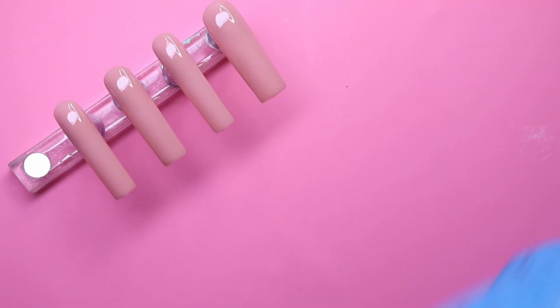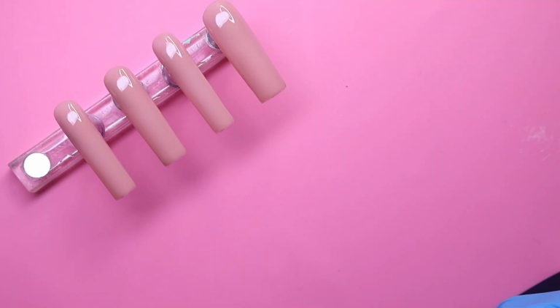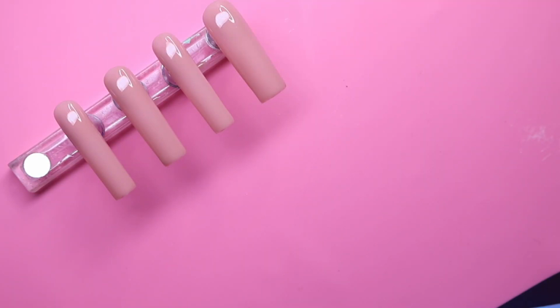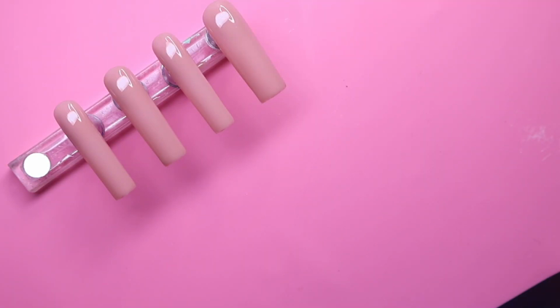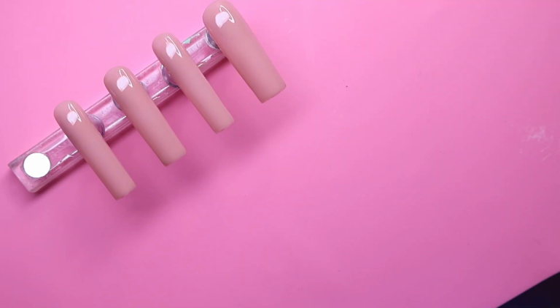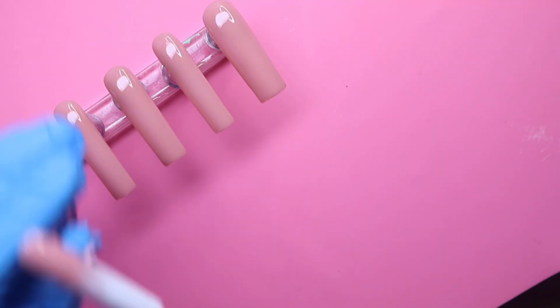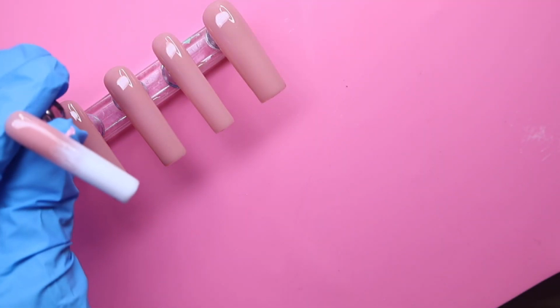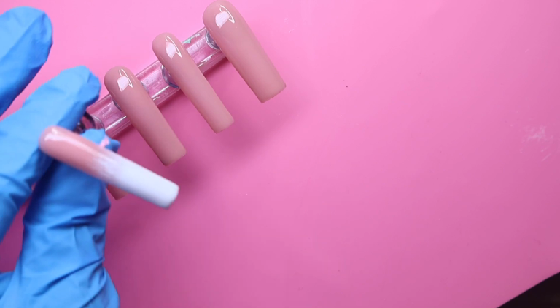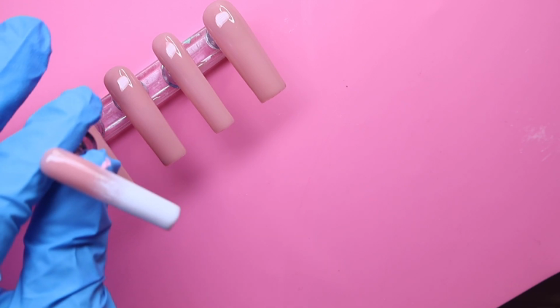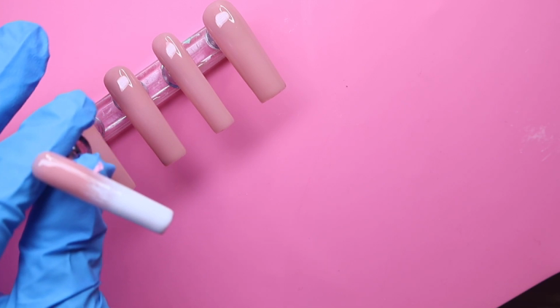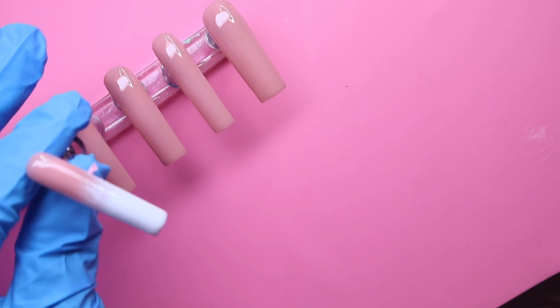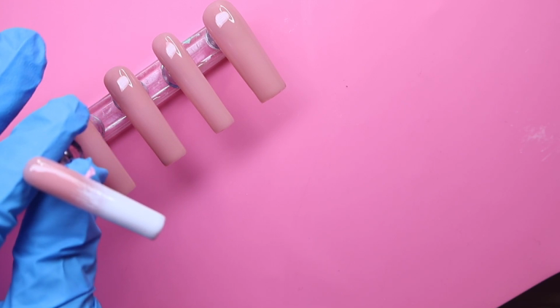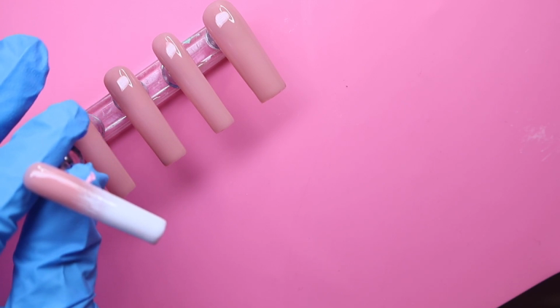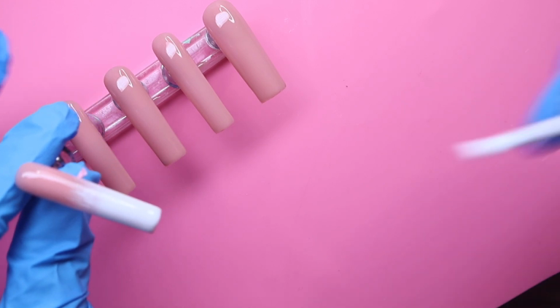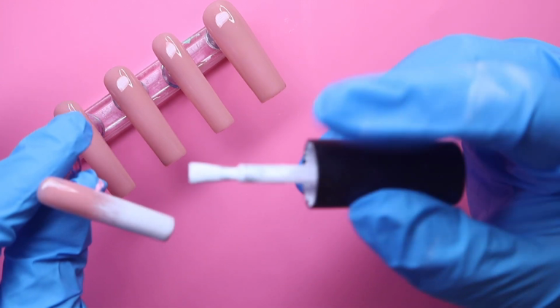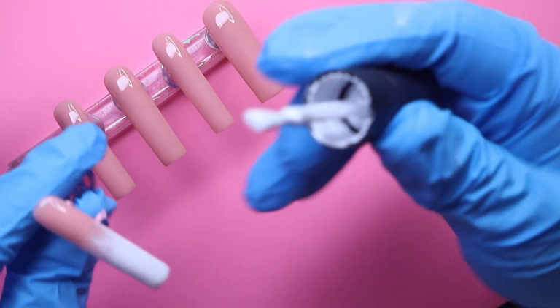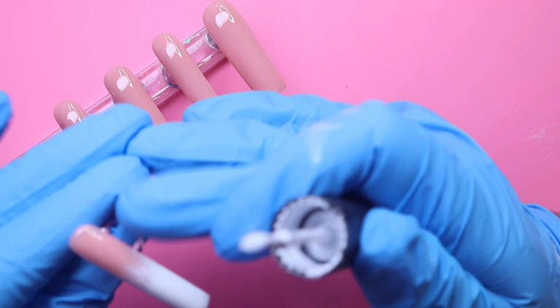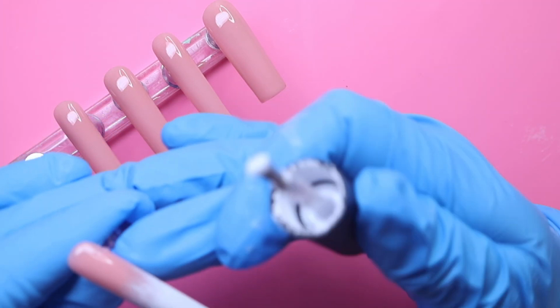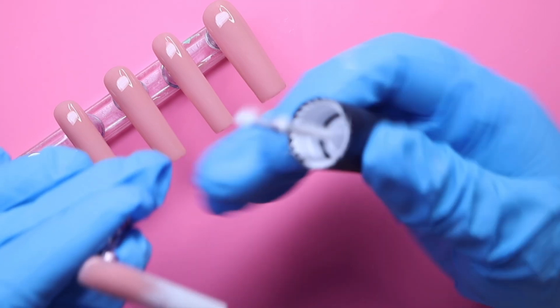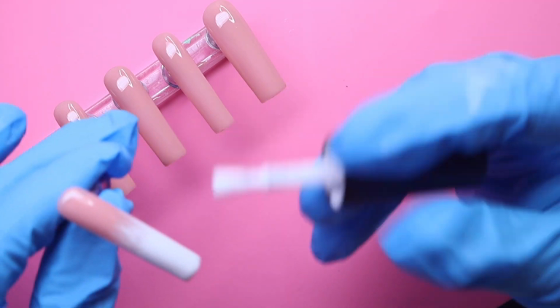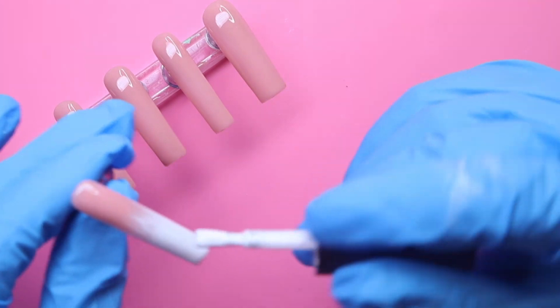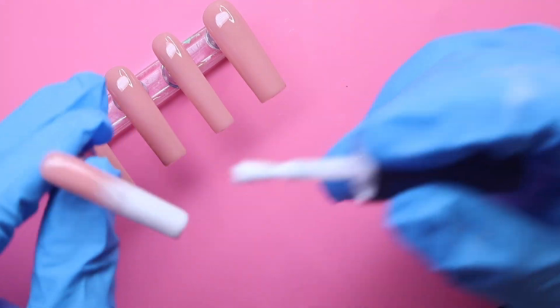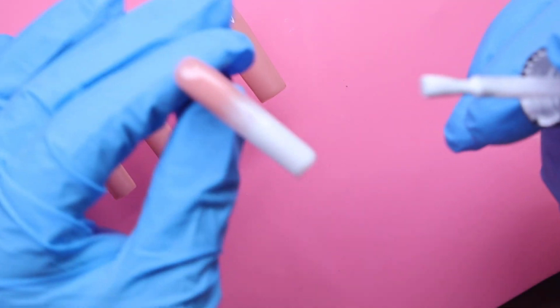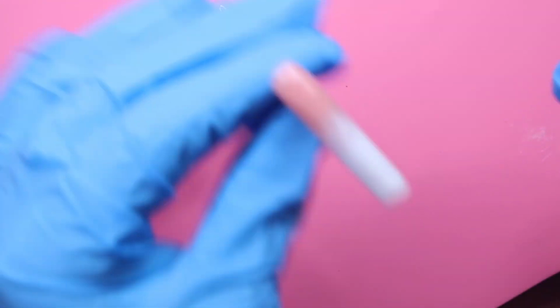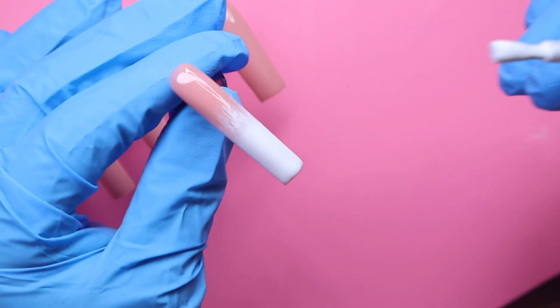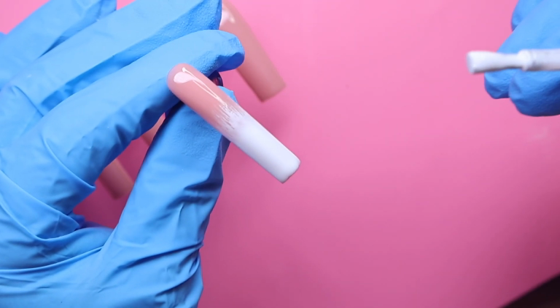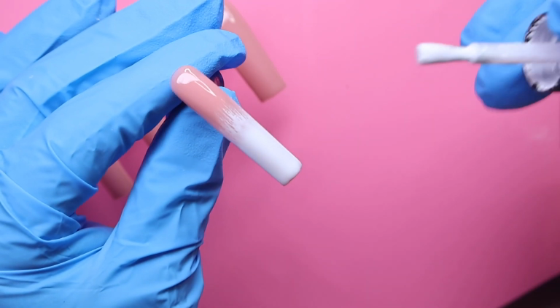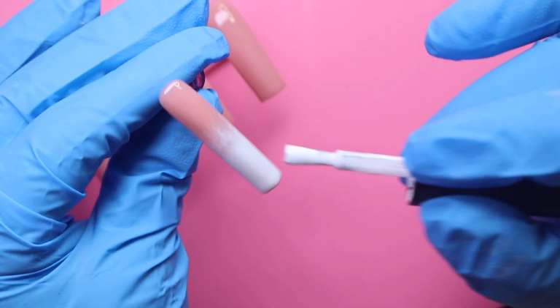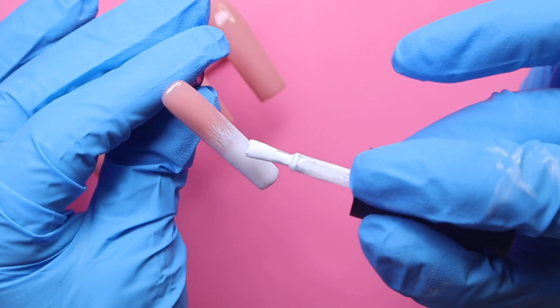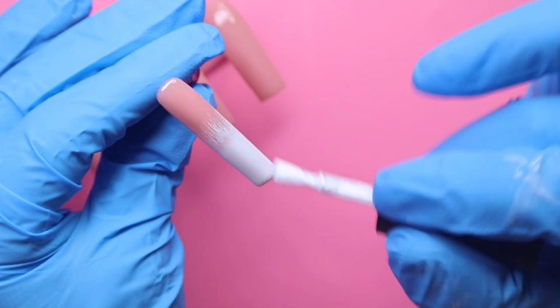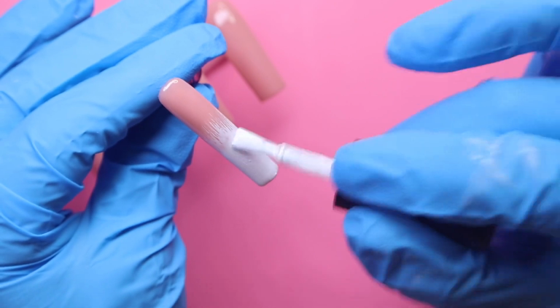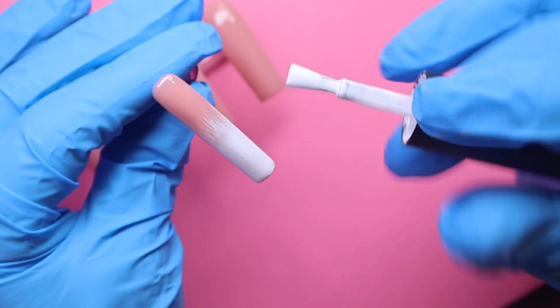Now after curing that nail, we're going to go ahead and repeat all of those steps again to create a second coat and build up that color.